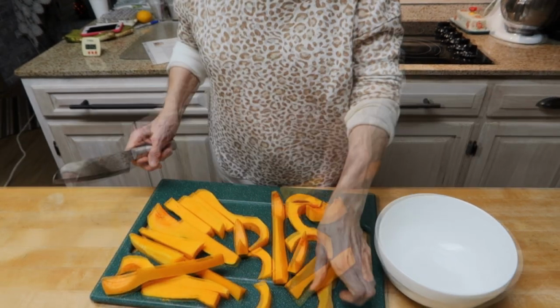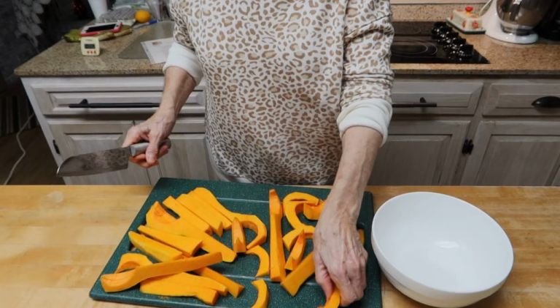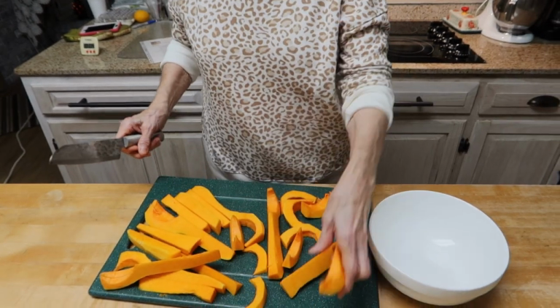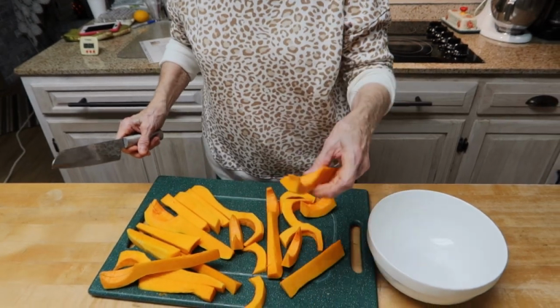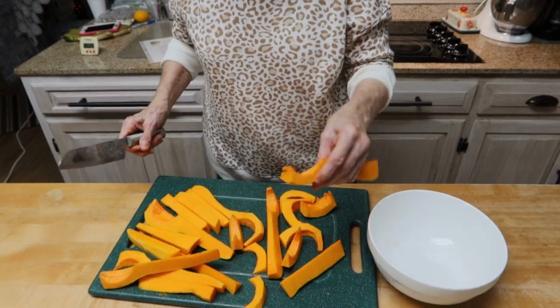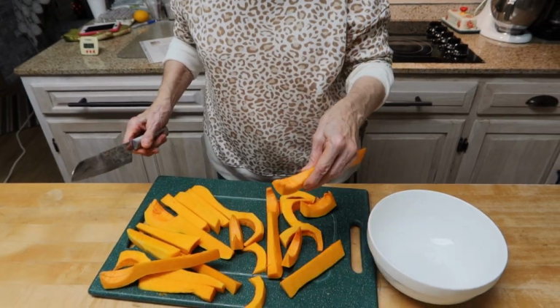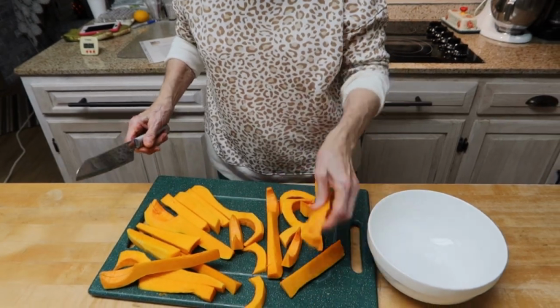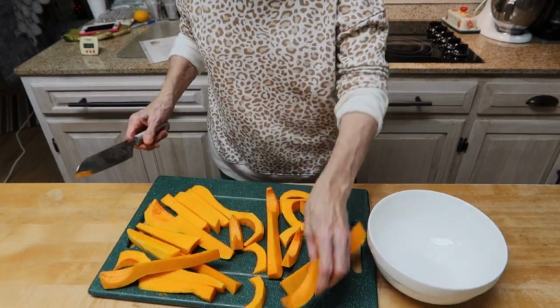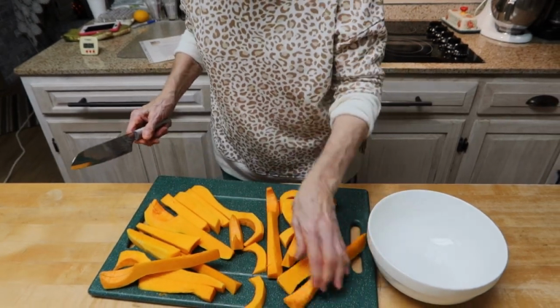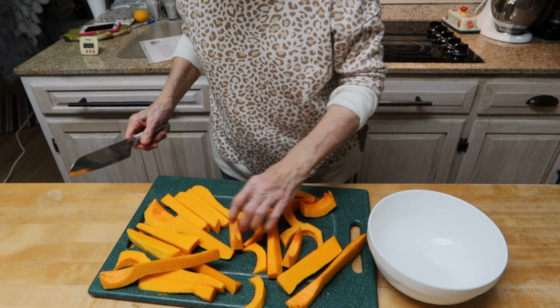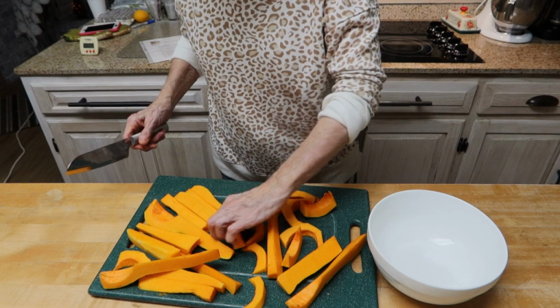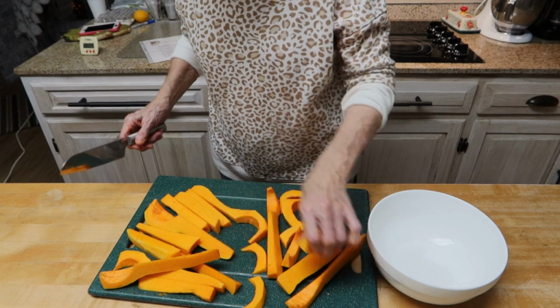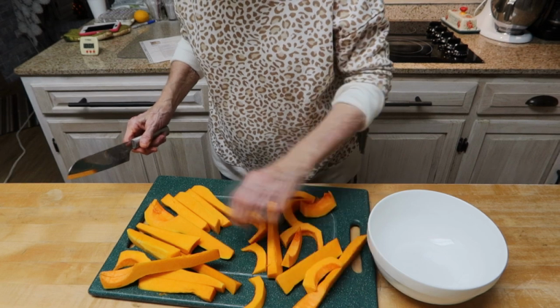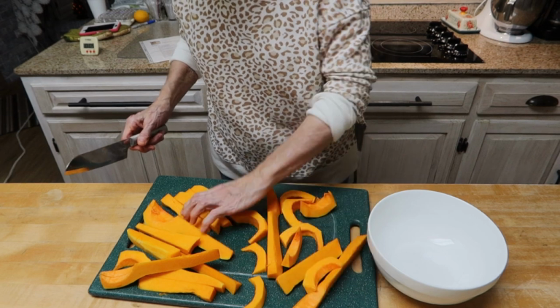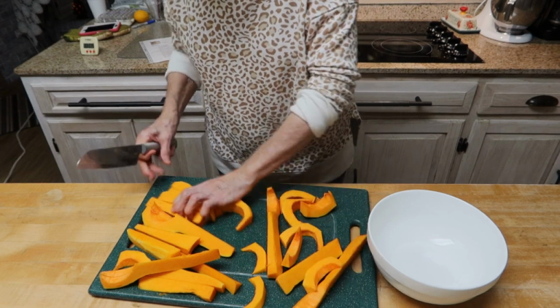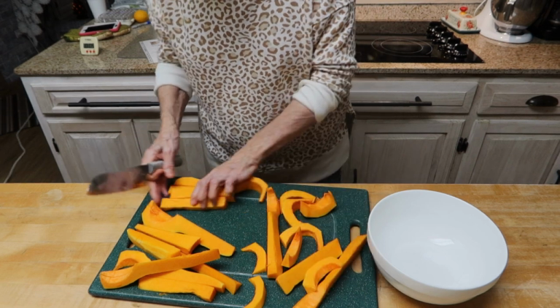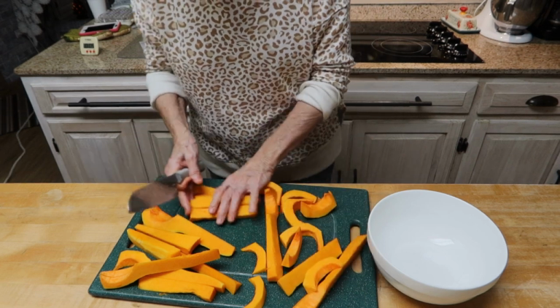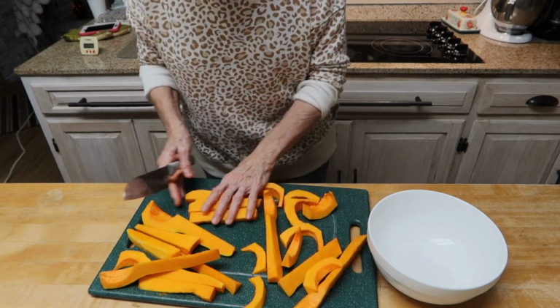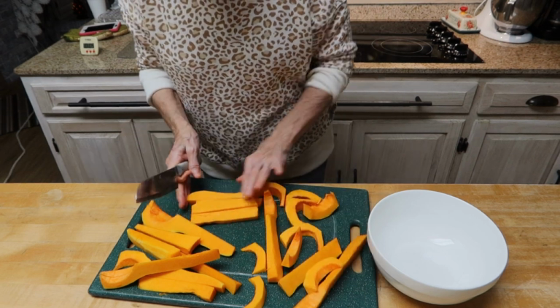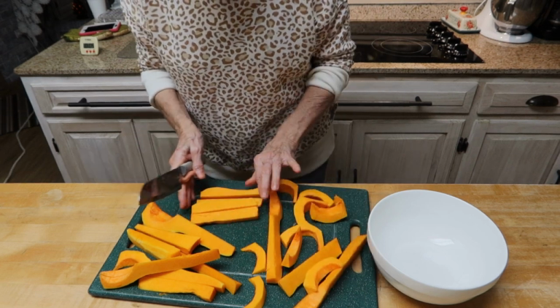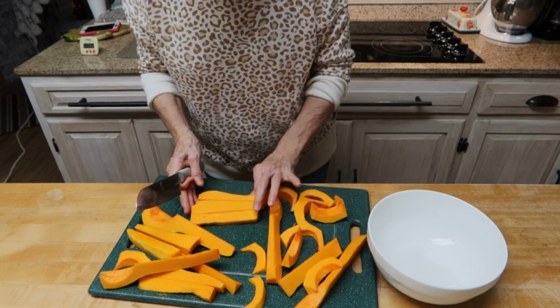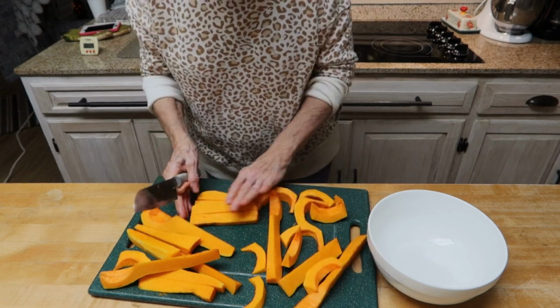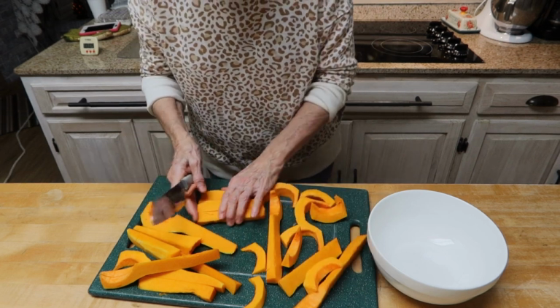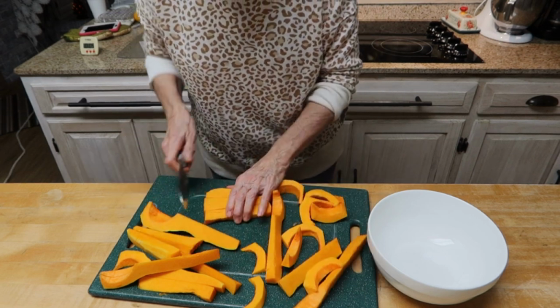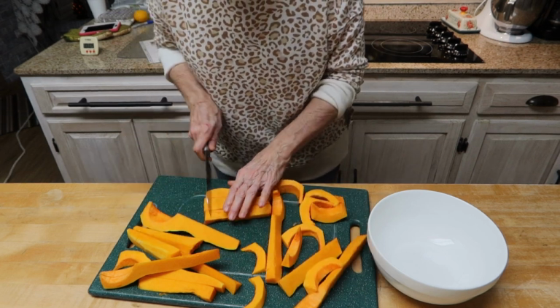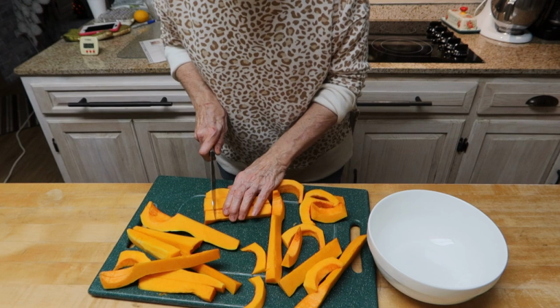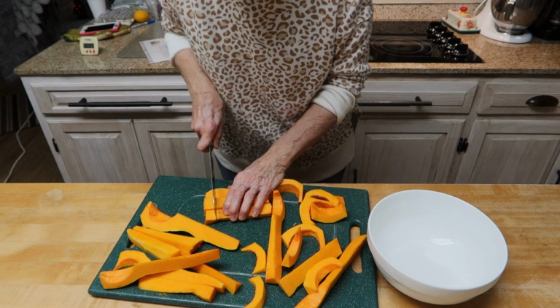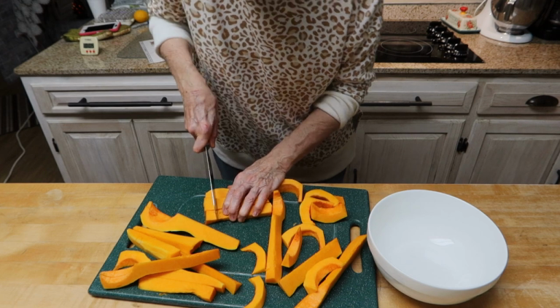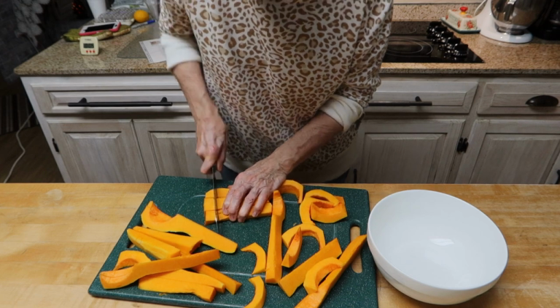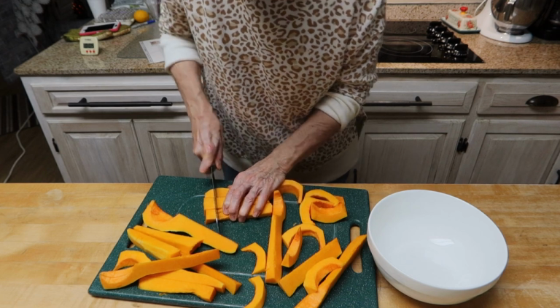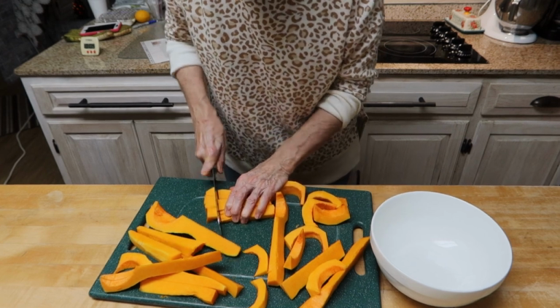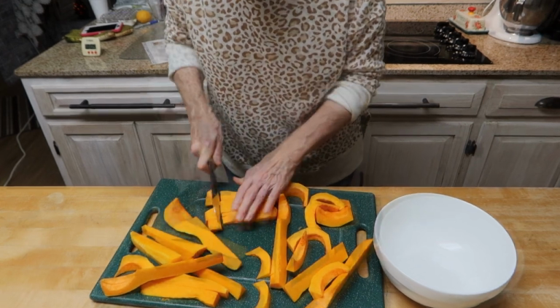You want to cut your butternut squash into one-inch cubes, and so I'm going to just get these cut up.